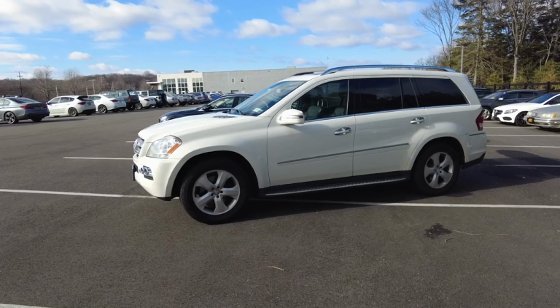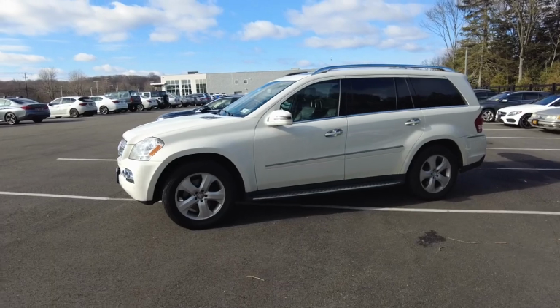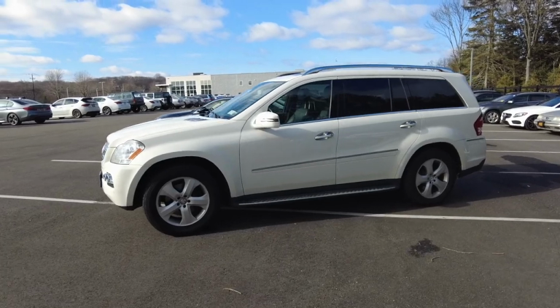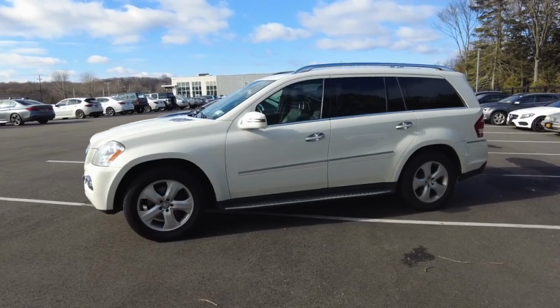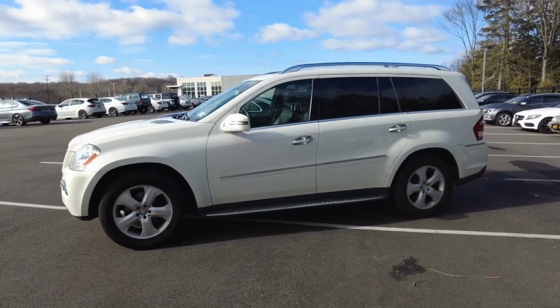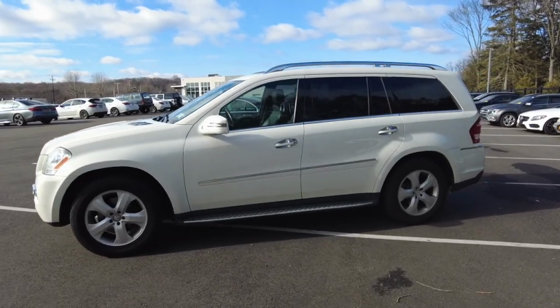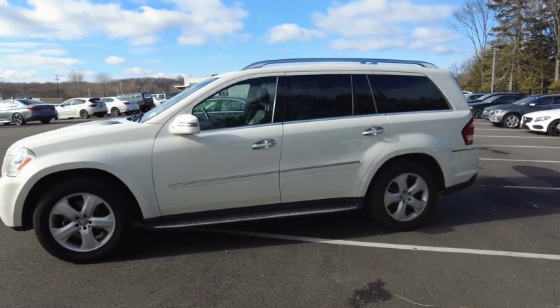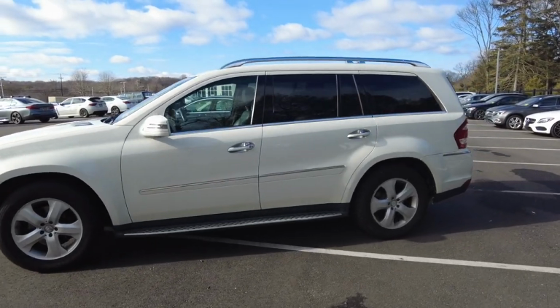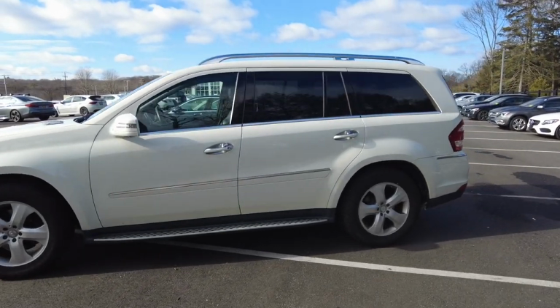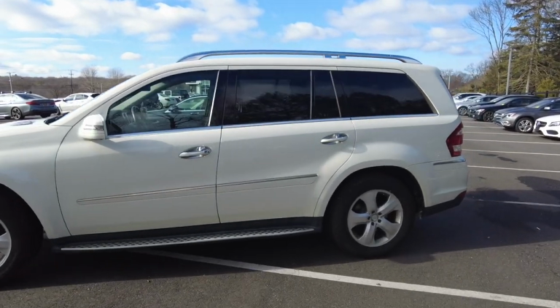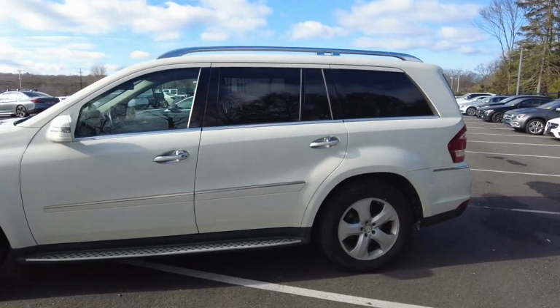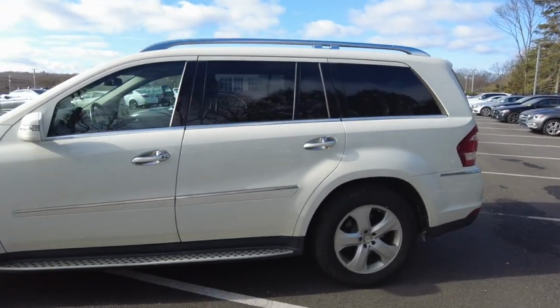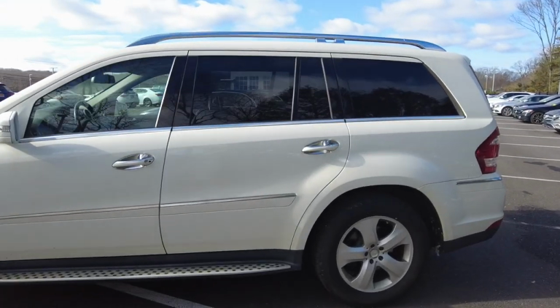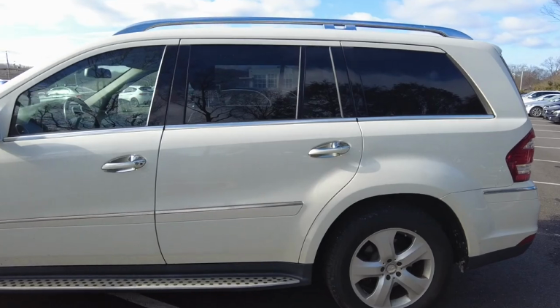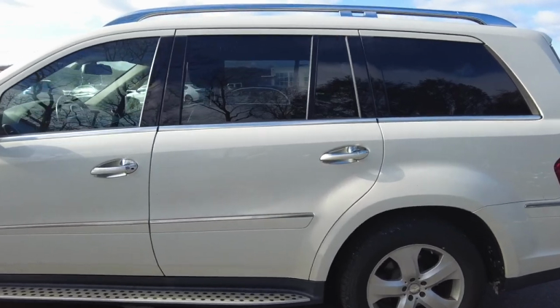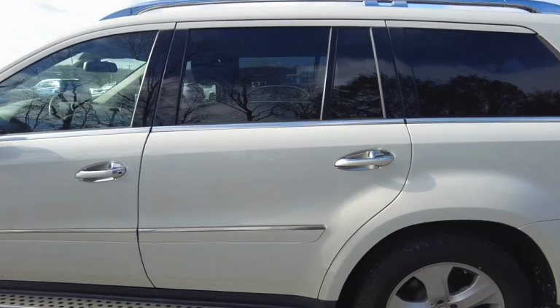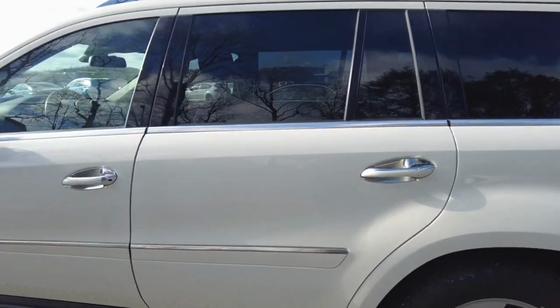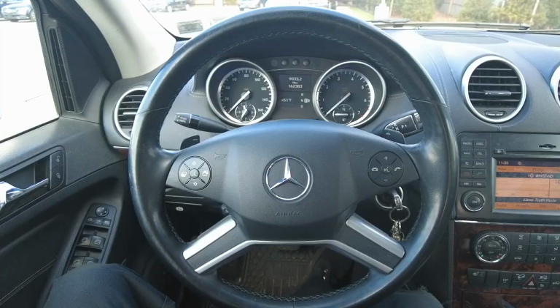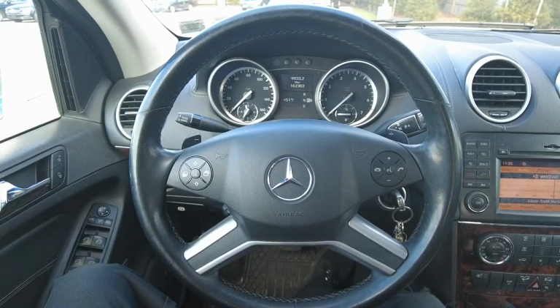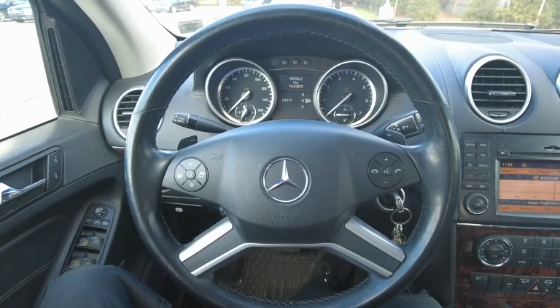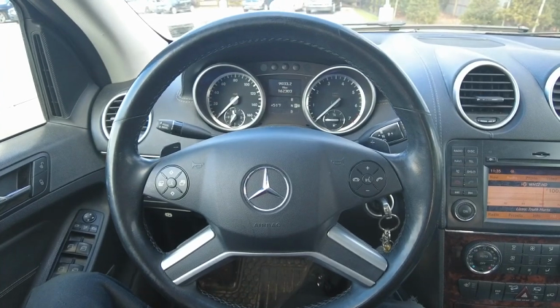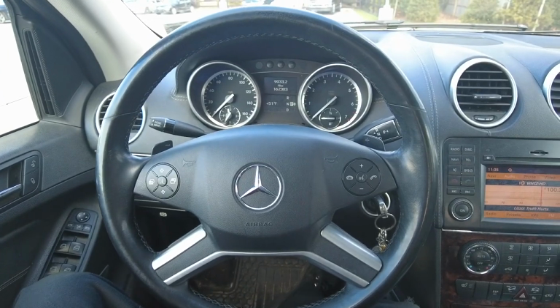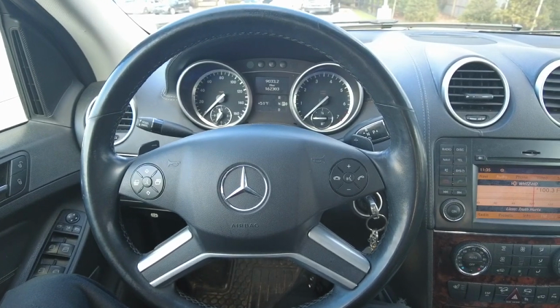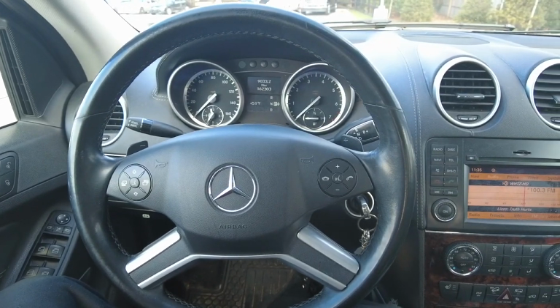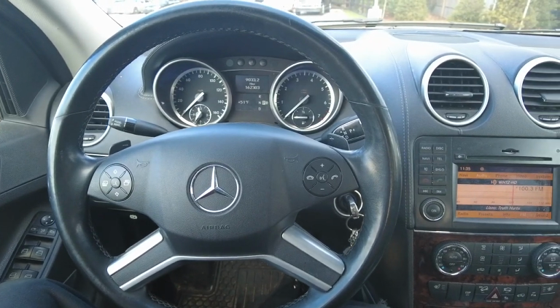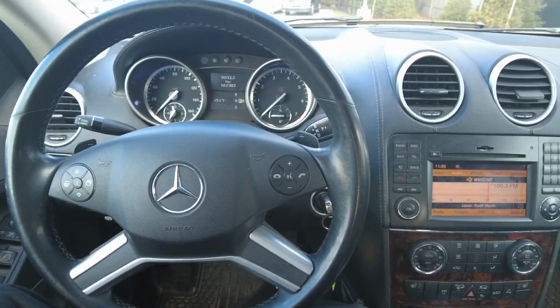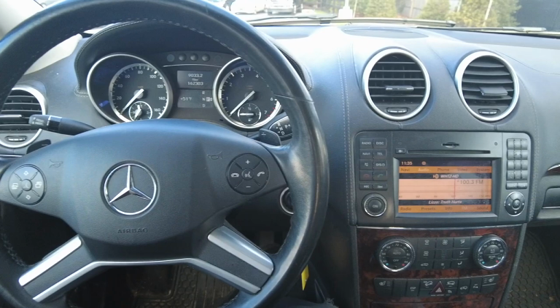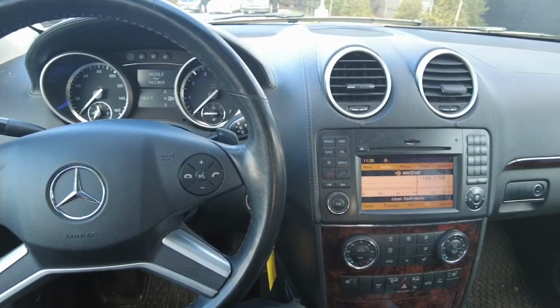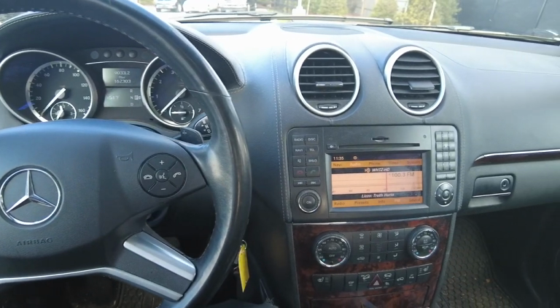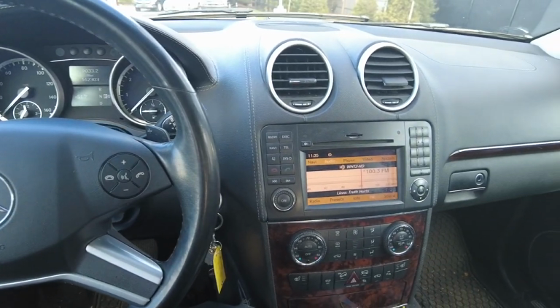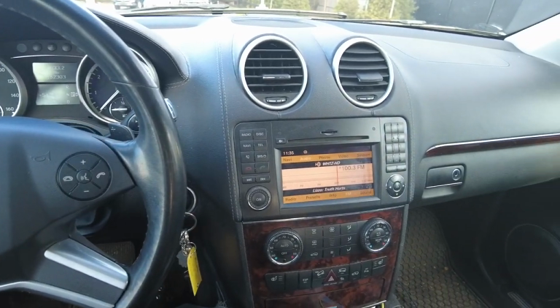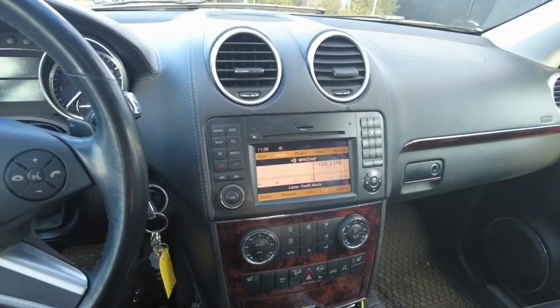Thanks for watching this video guys, subscribe to the channel so you get to see all the information on all the newer models. Today I'm going to show you how to reset the service indicator on your 2011 GL 450.